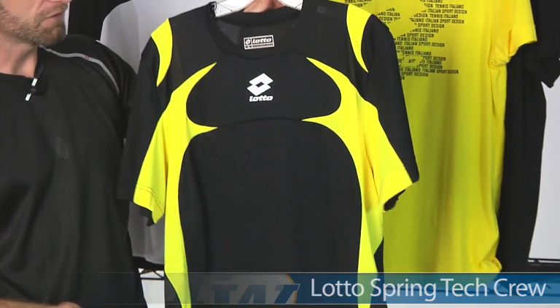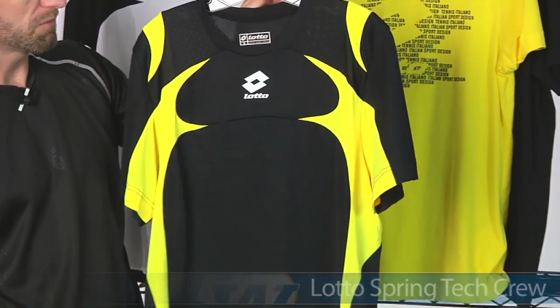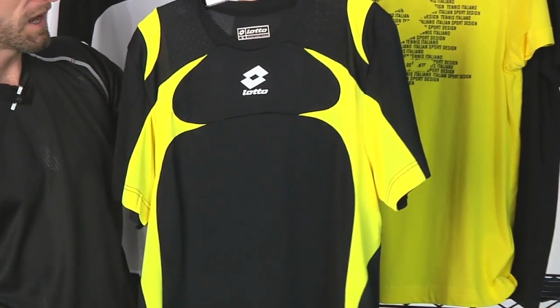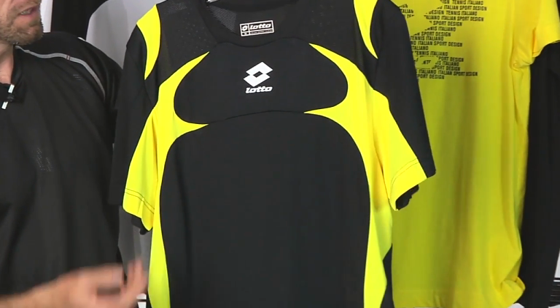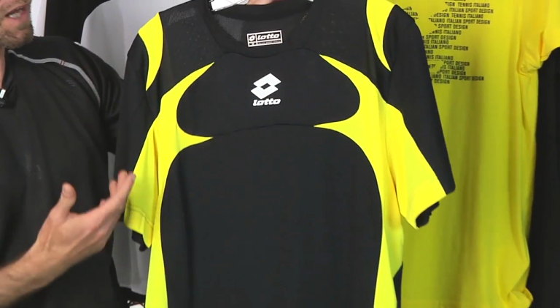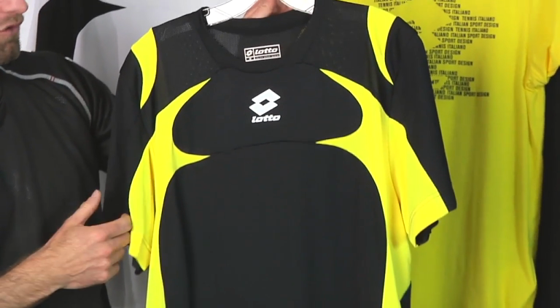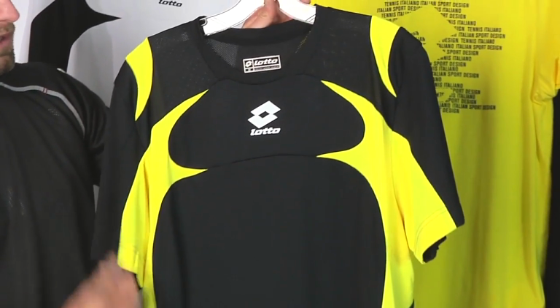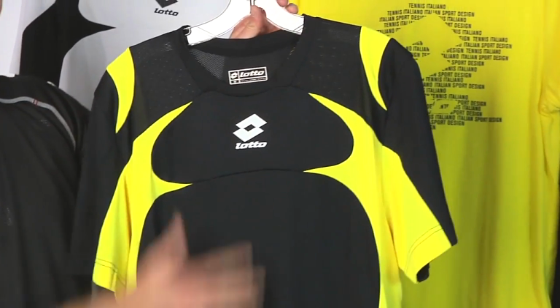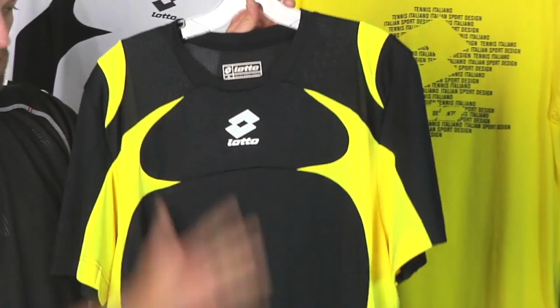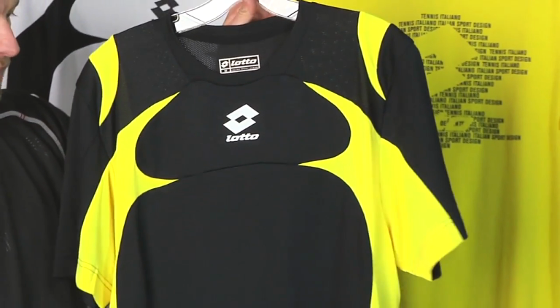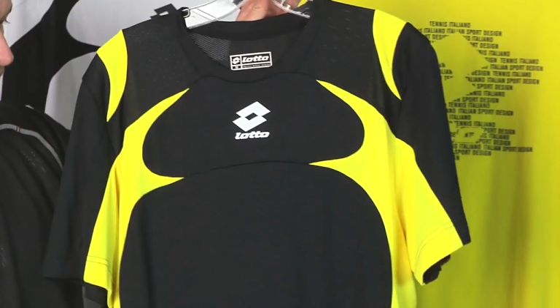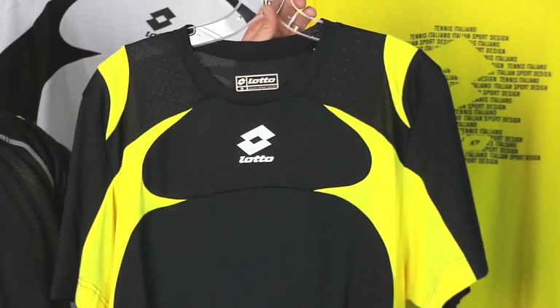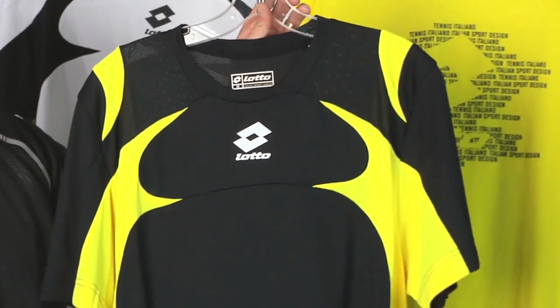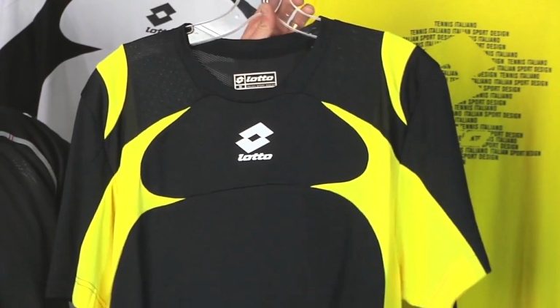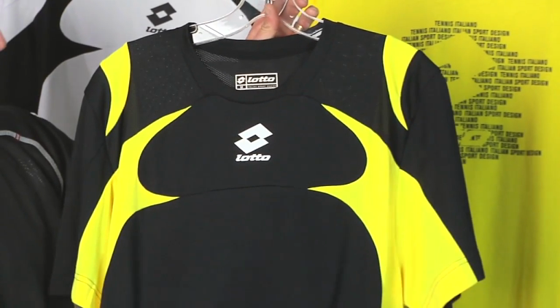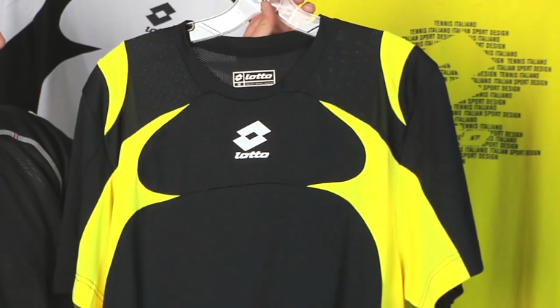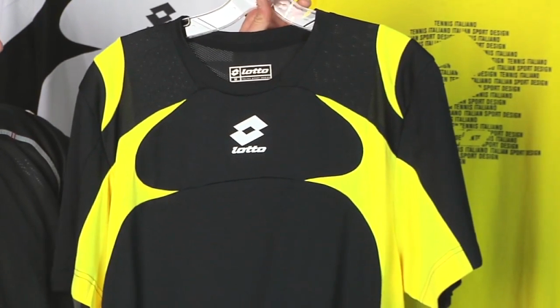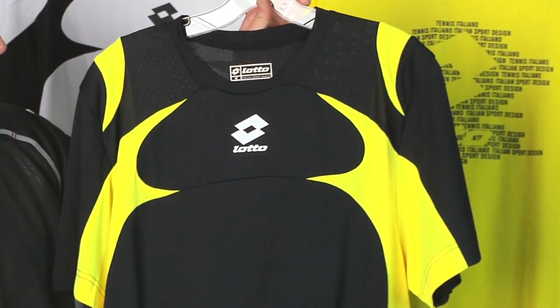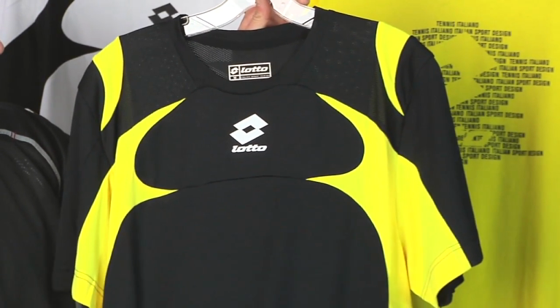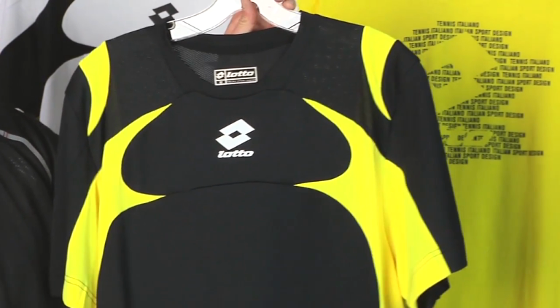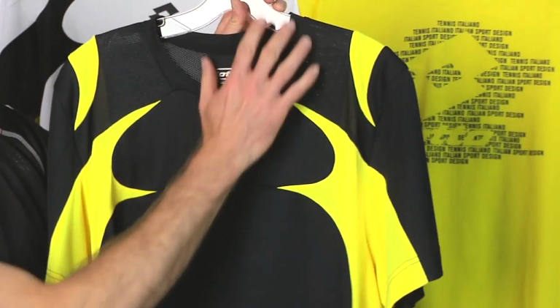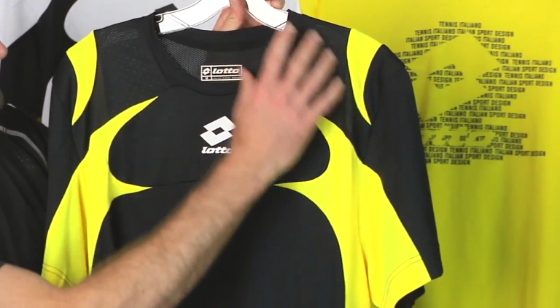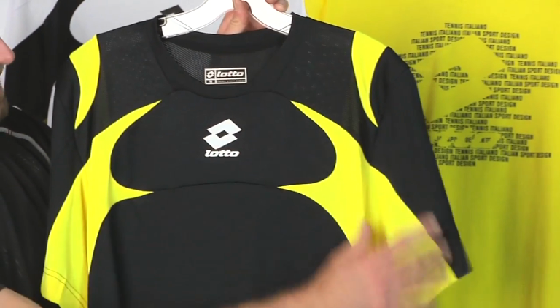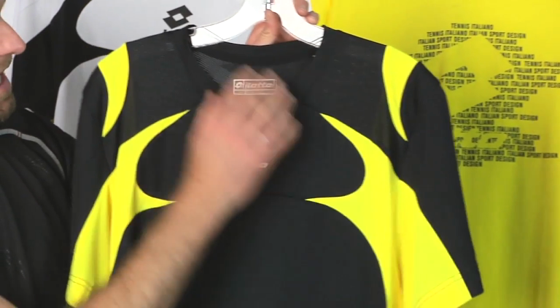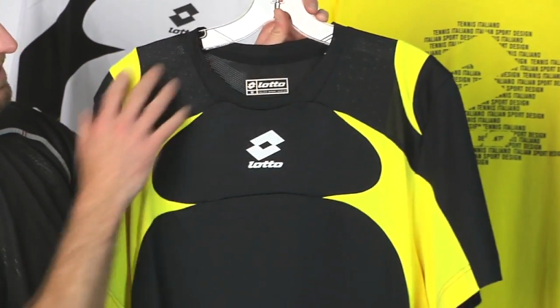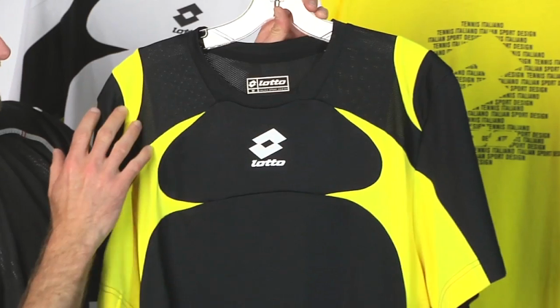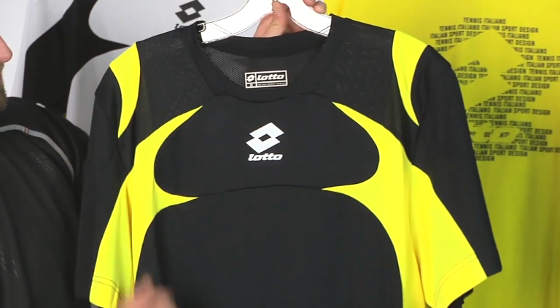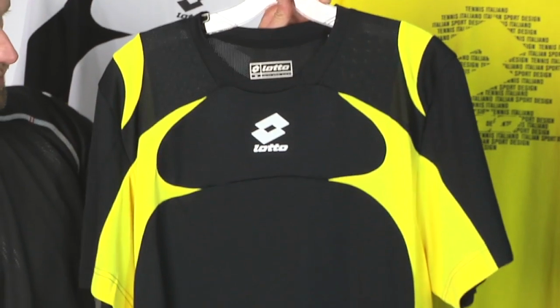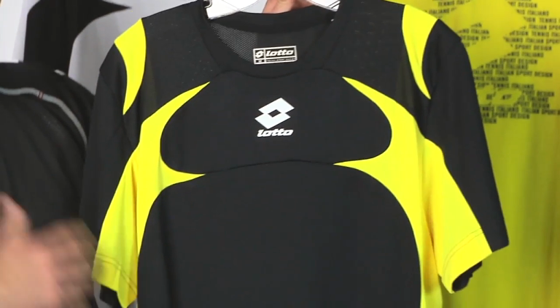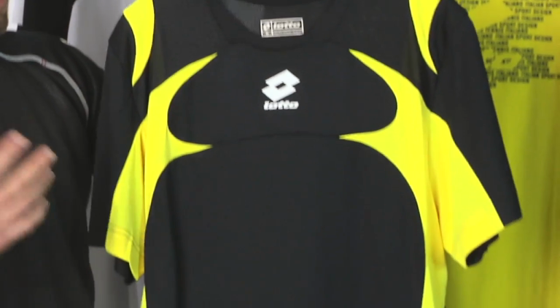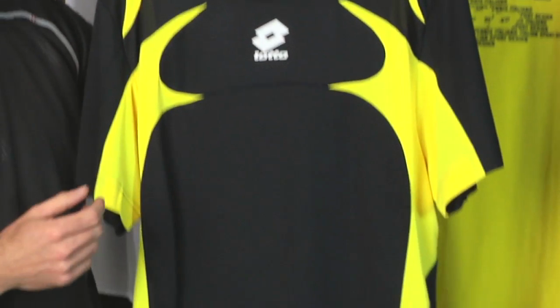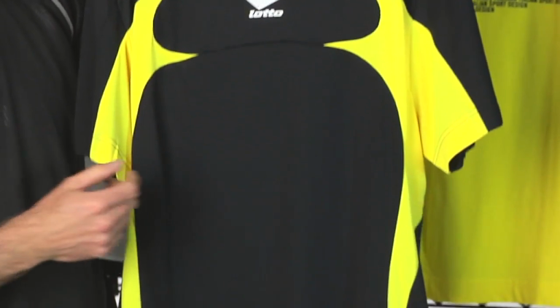First up, we have the Tech Crew. It's a 100% poly garment, going to offer you great moisture wicking out on the court. It has some nice mesh accents up here through the shoulders to help with breathability.